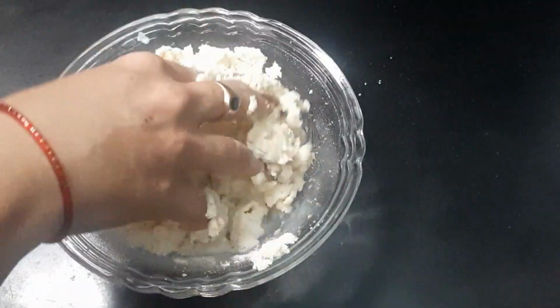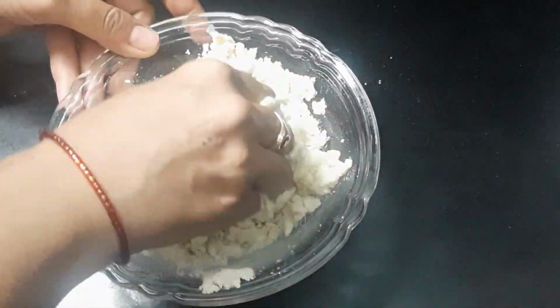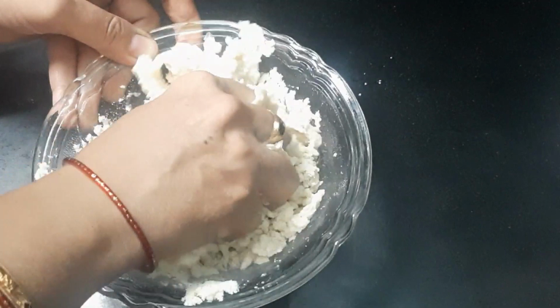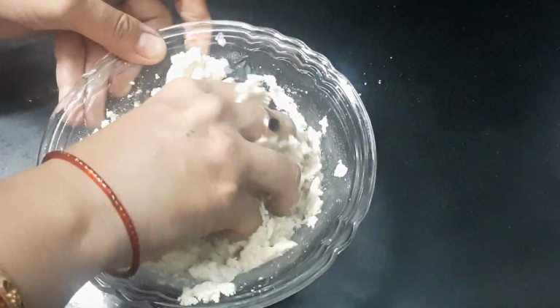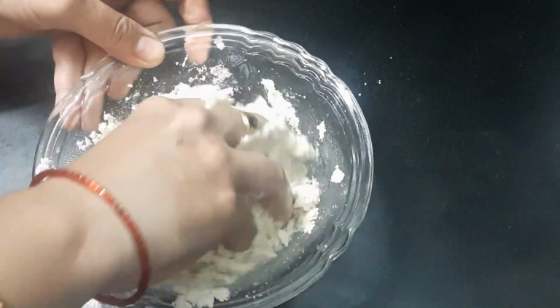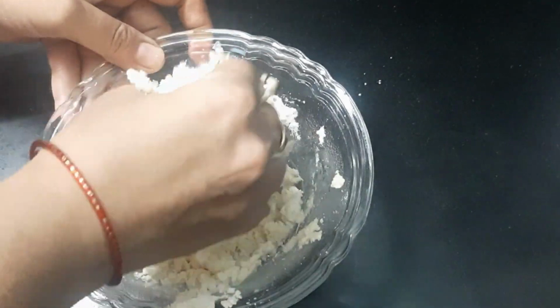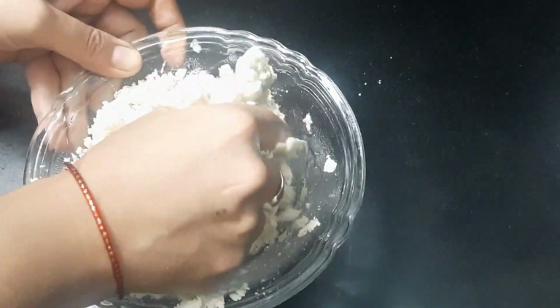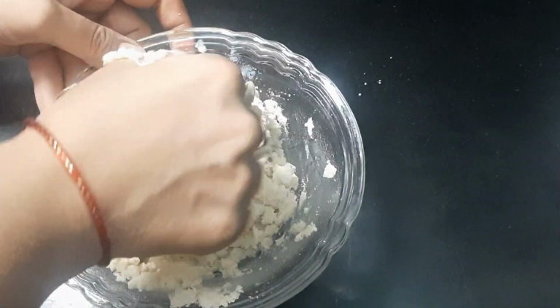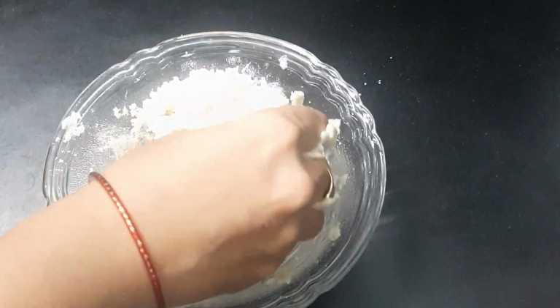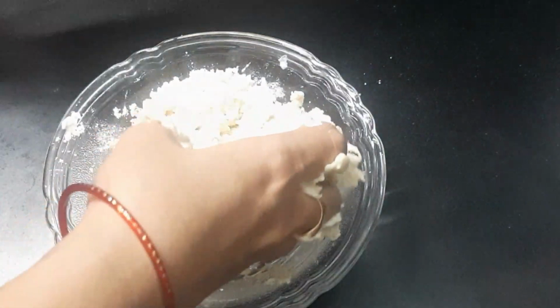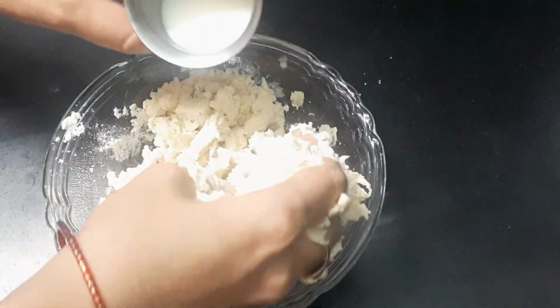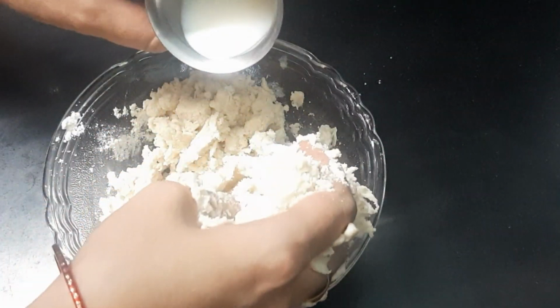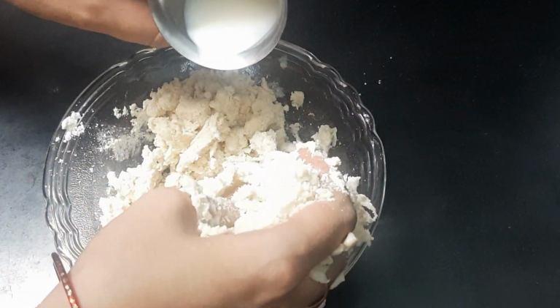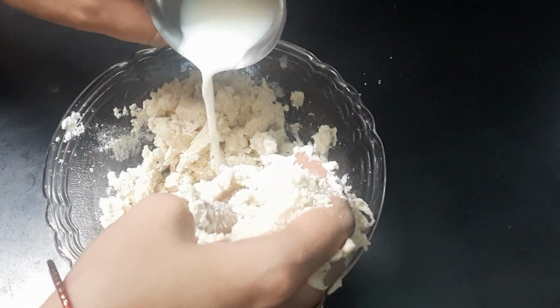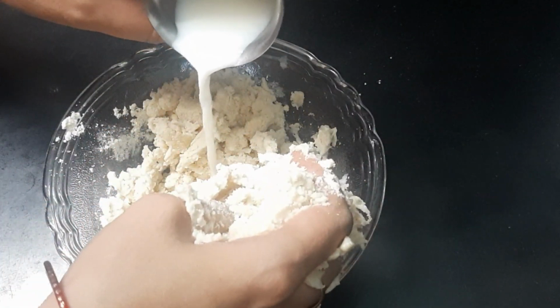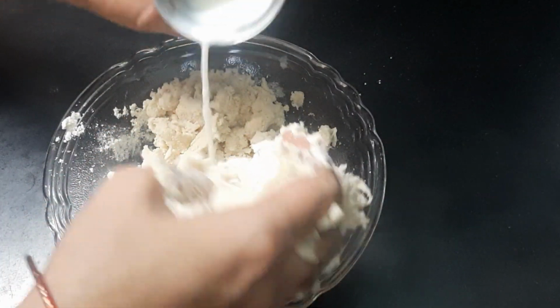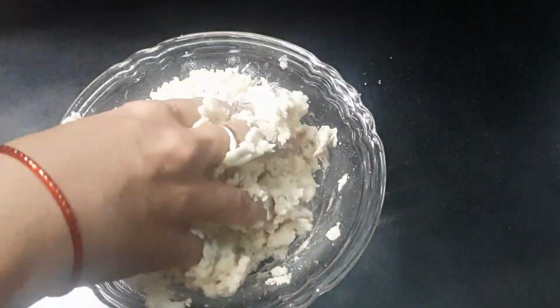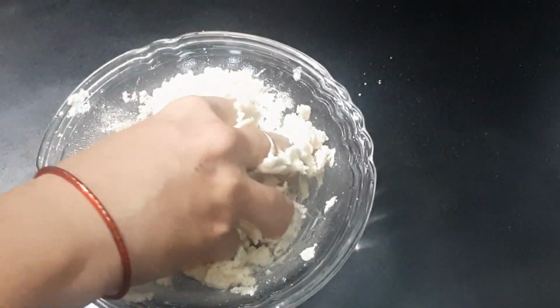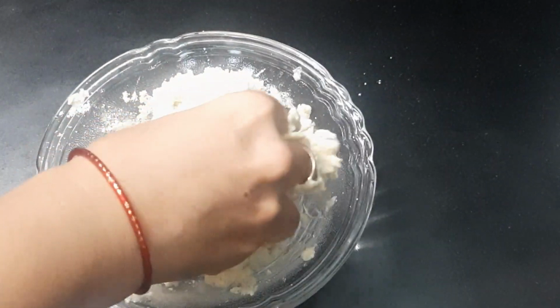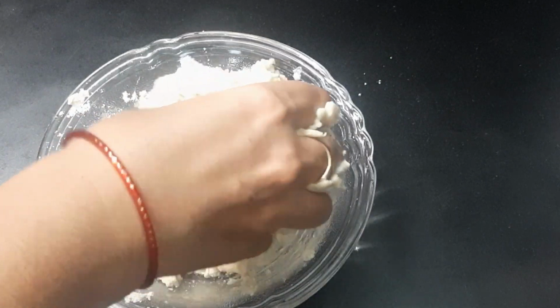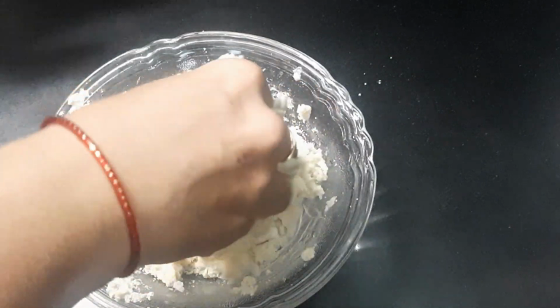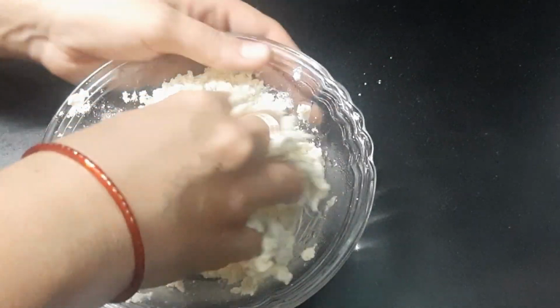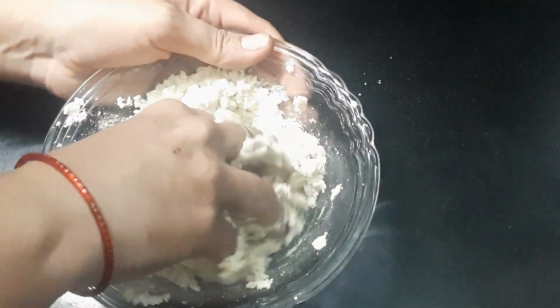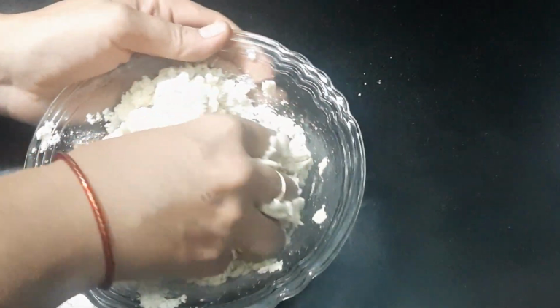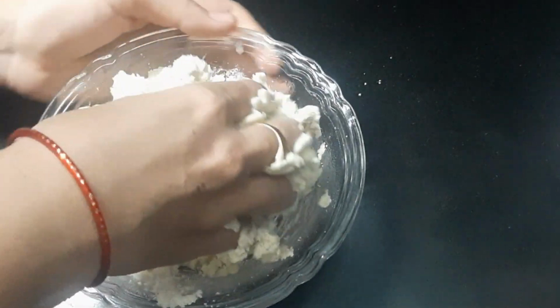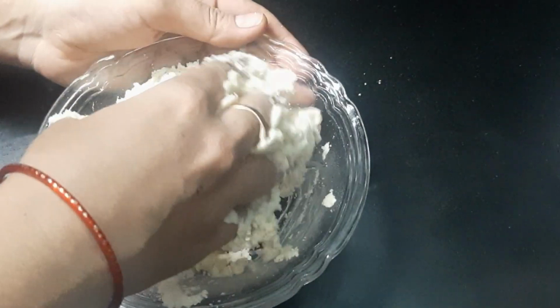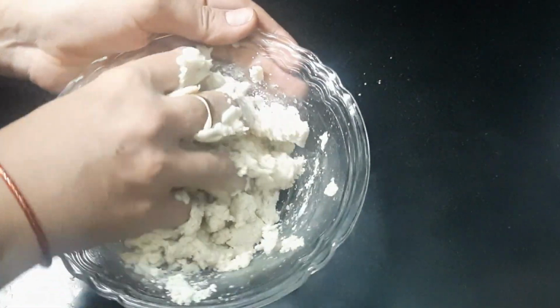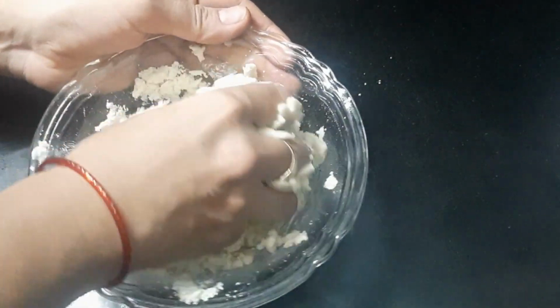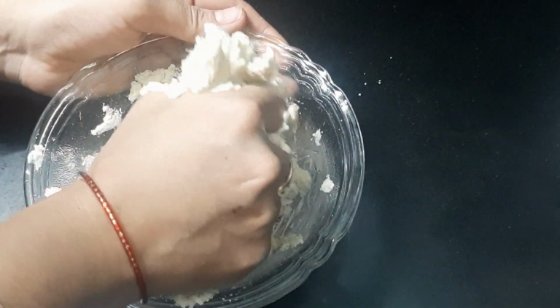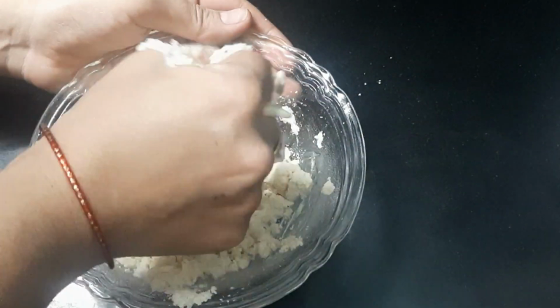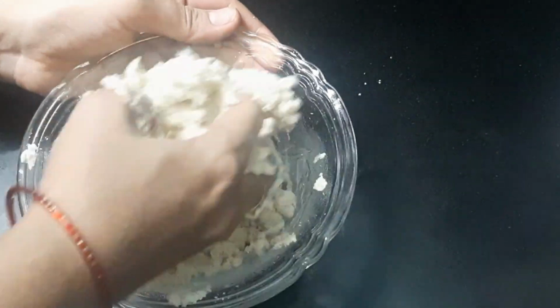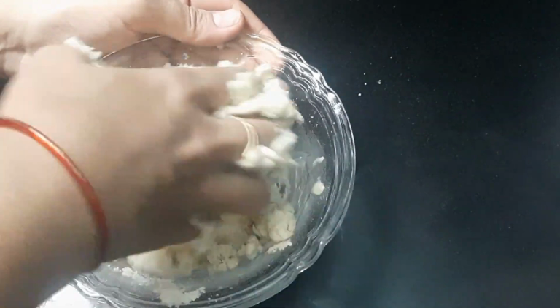Let's make the dish again. I'm going to put the dish in the pan.